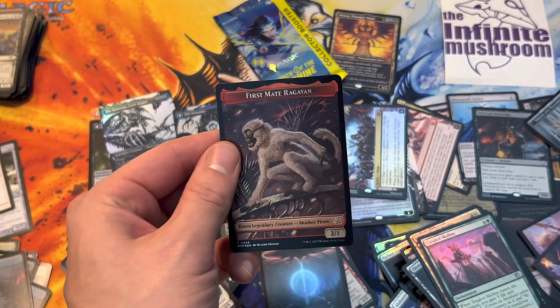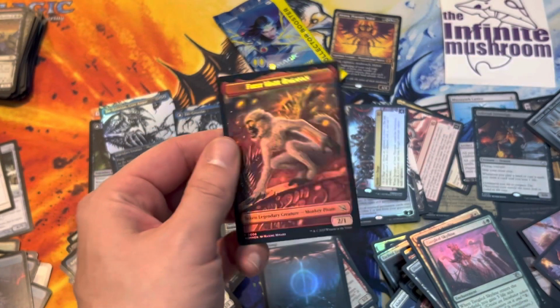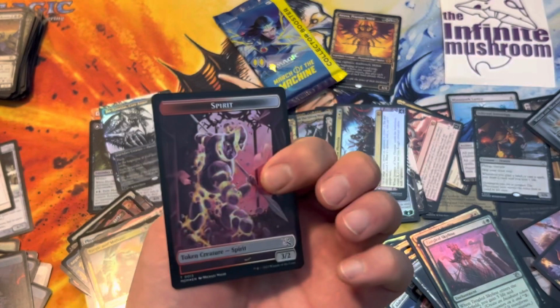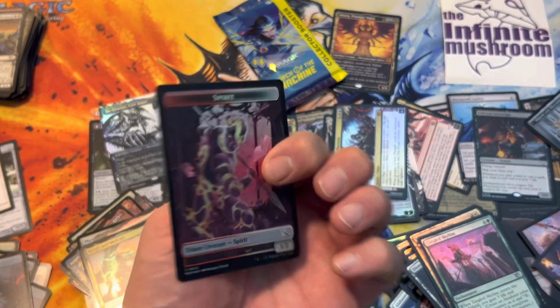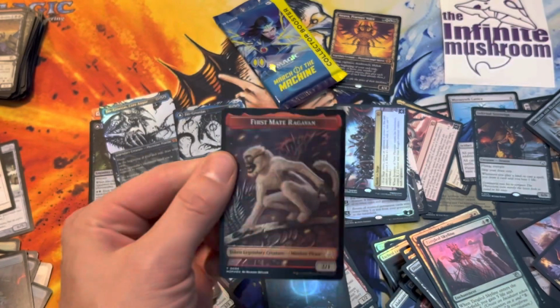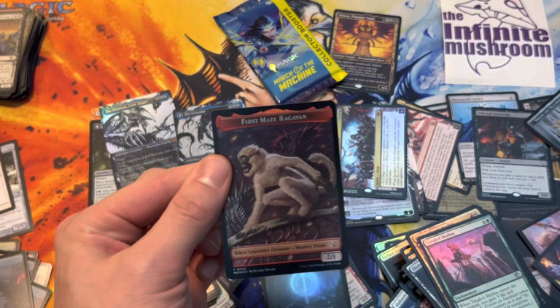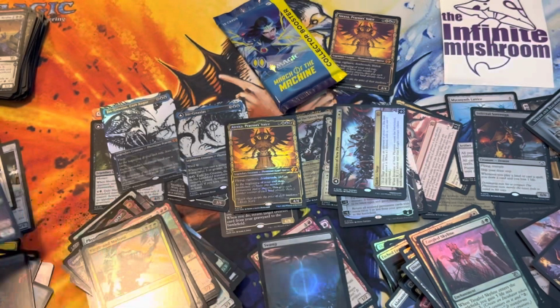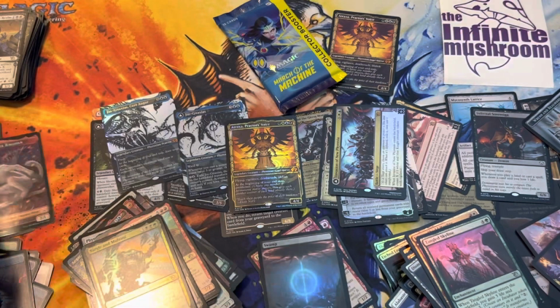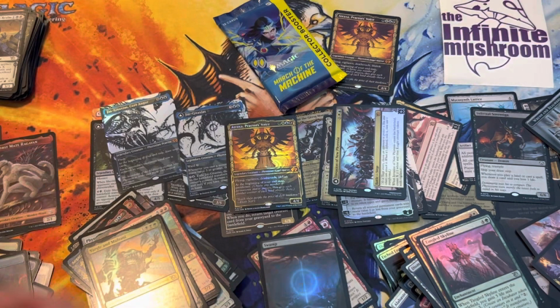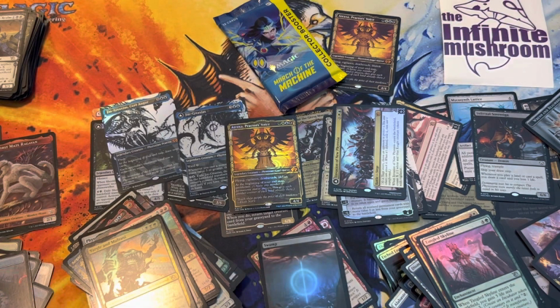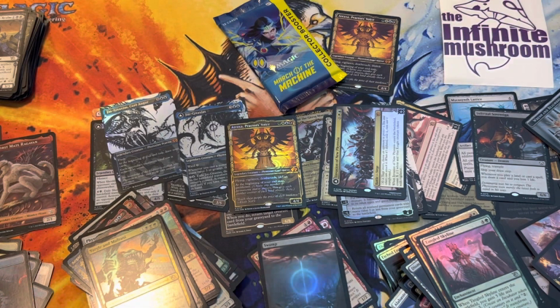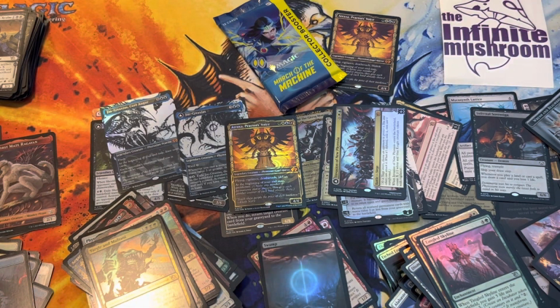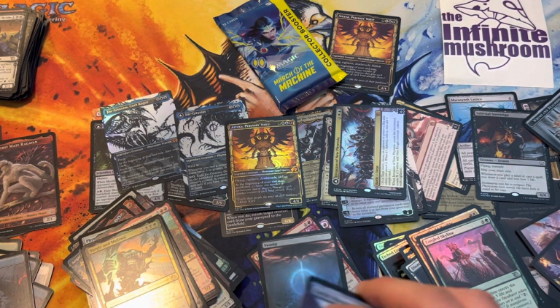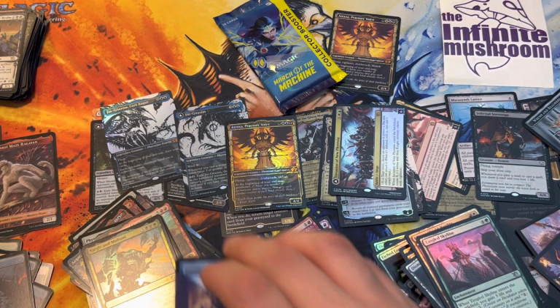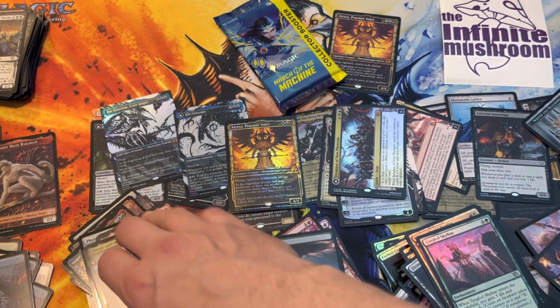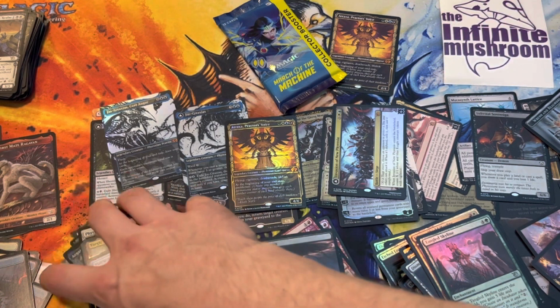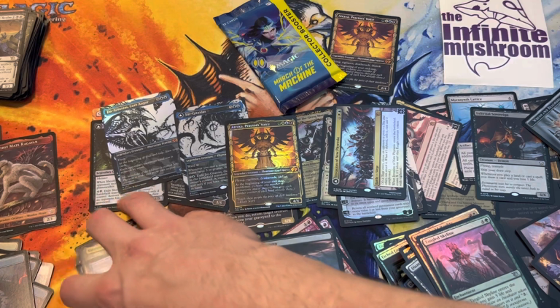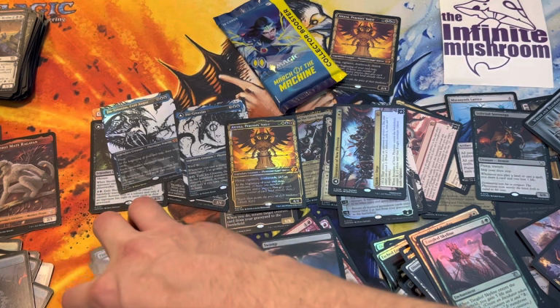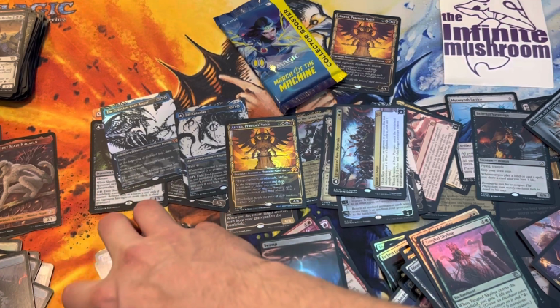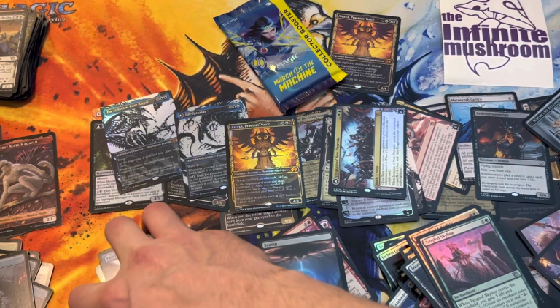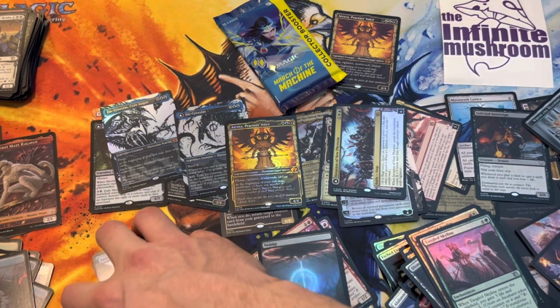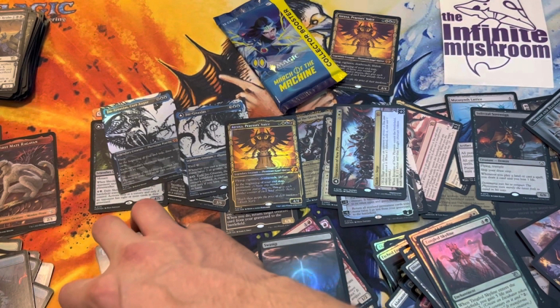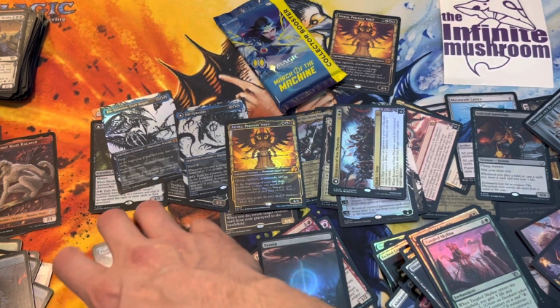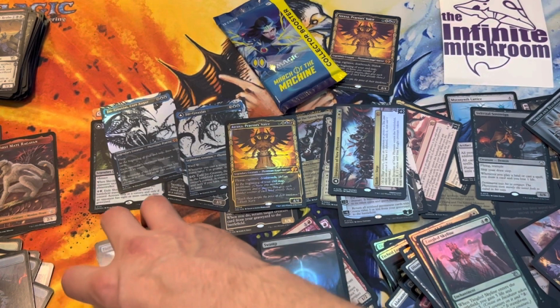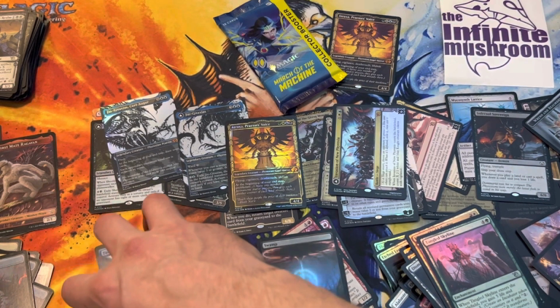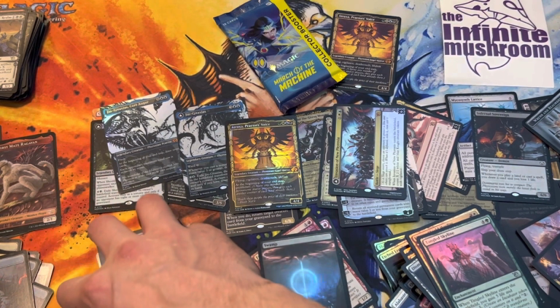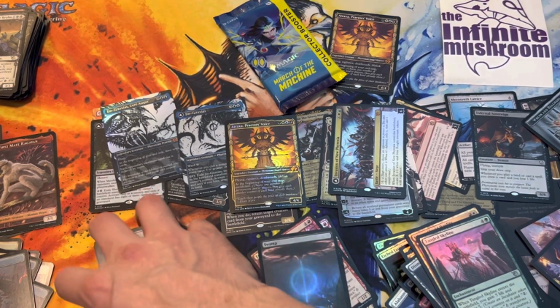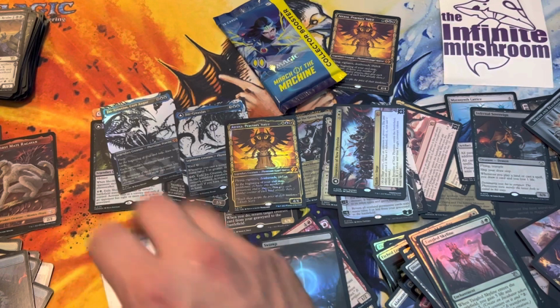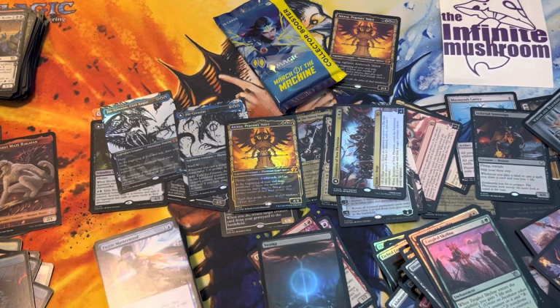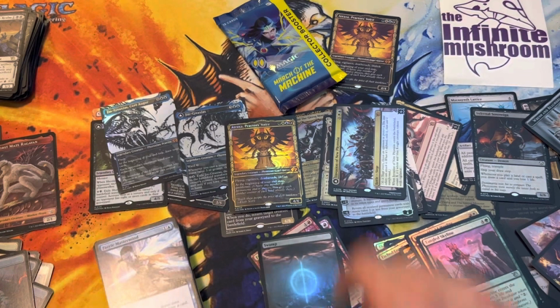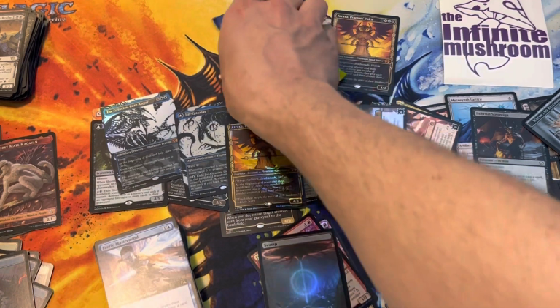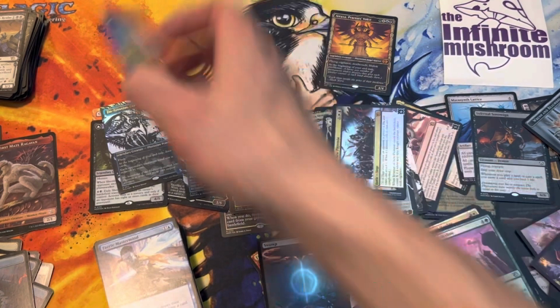Ragavan too - oh, that's just a token. No, I know. But you need it right? How else would you make the Ragavan? There's another card that makes the First Mate token. Yeah, Kari Zev and whoever. Yeah.